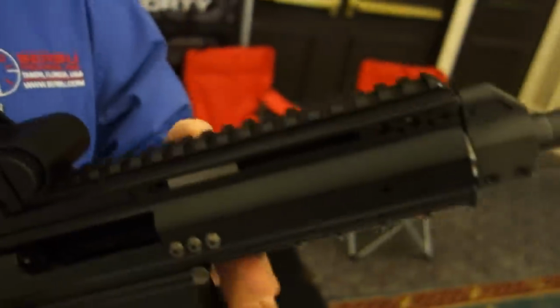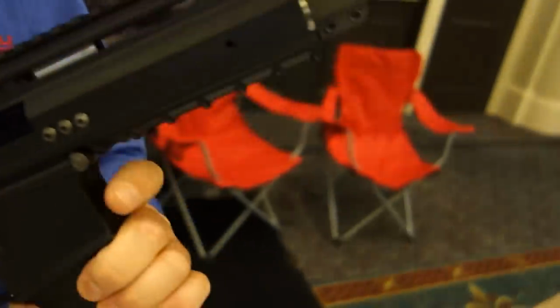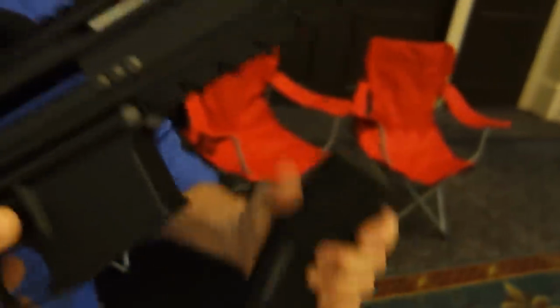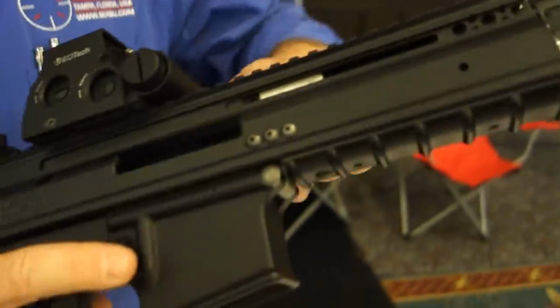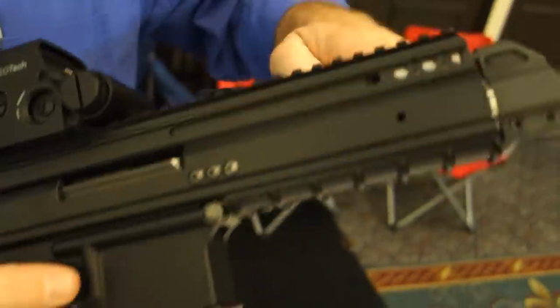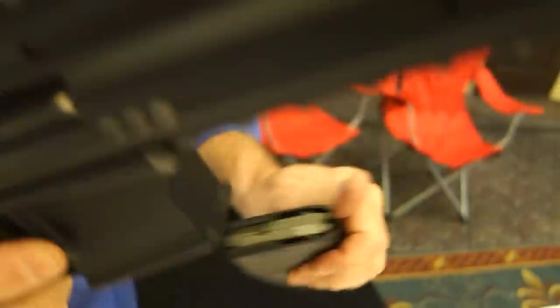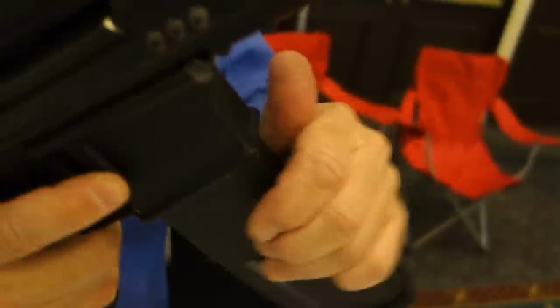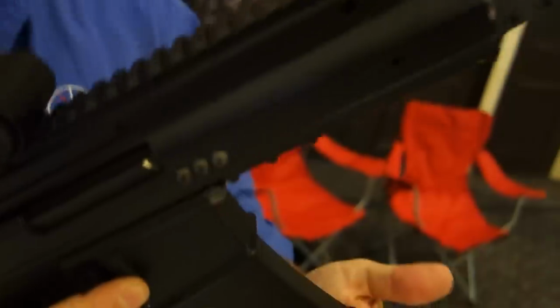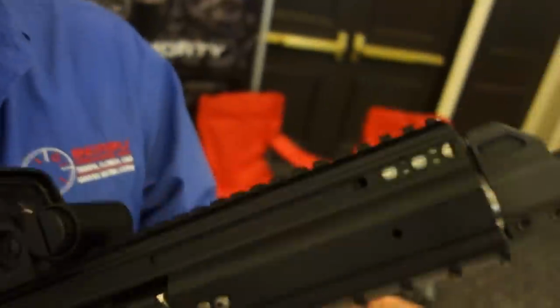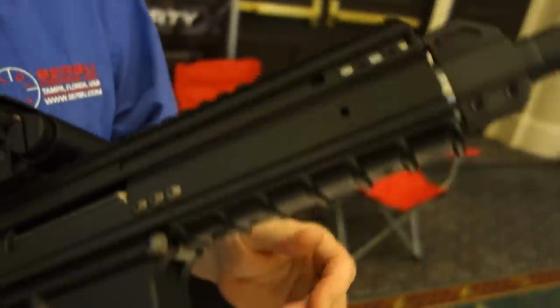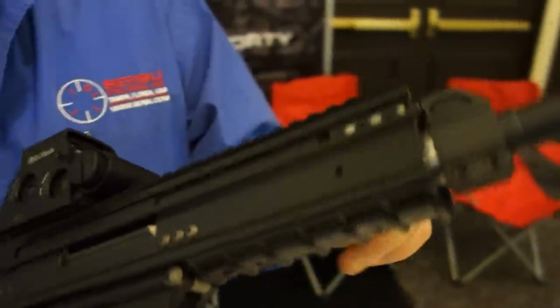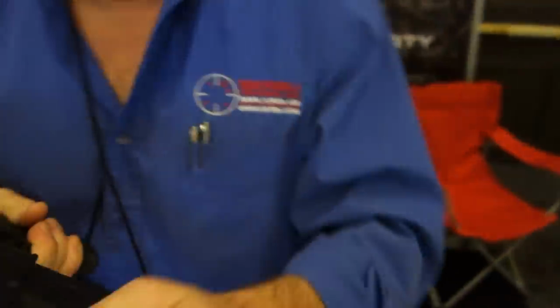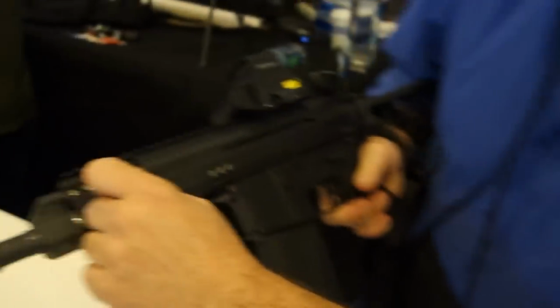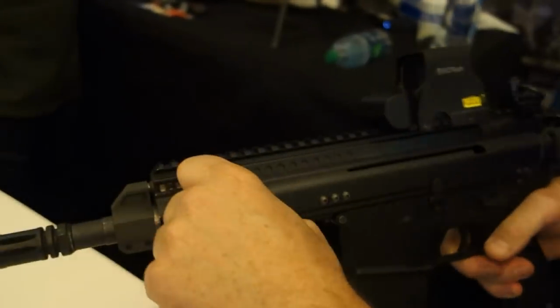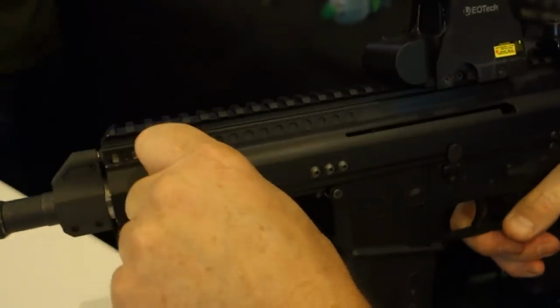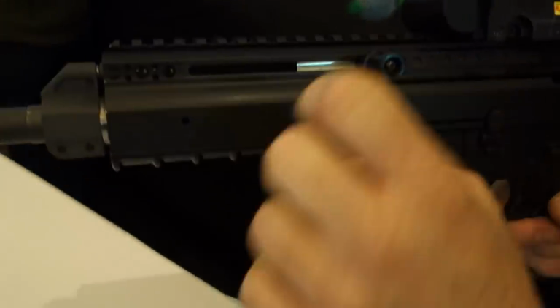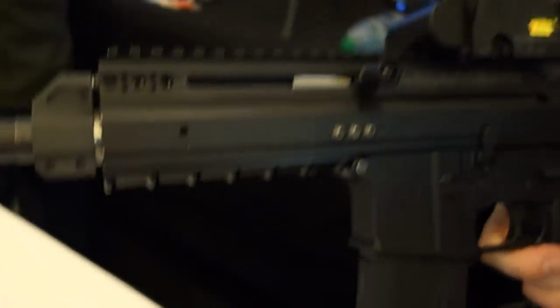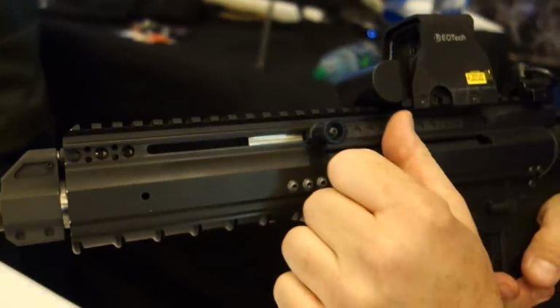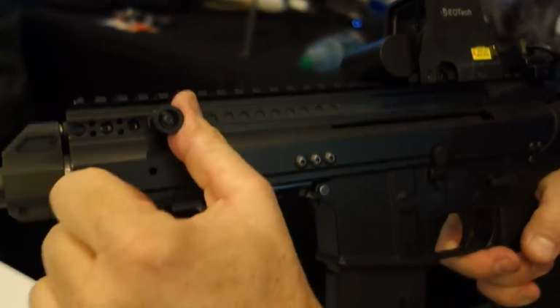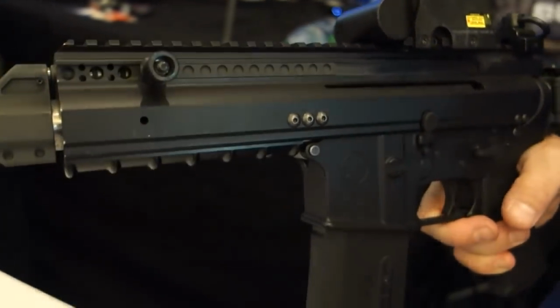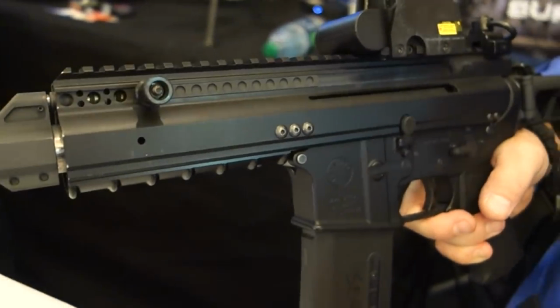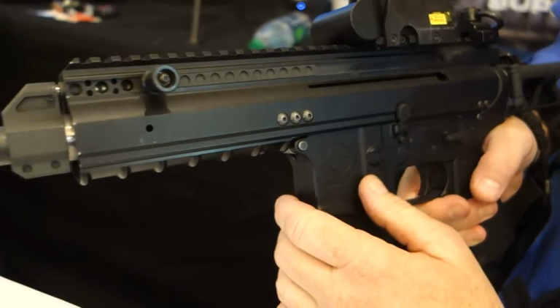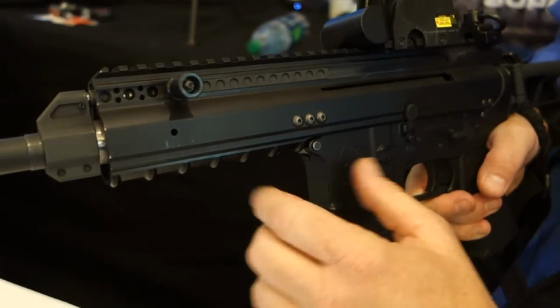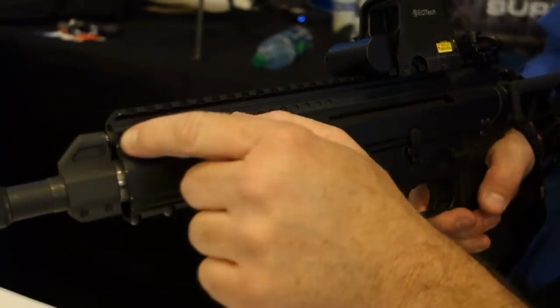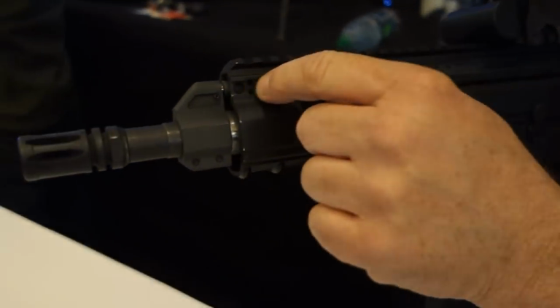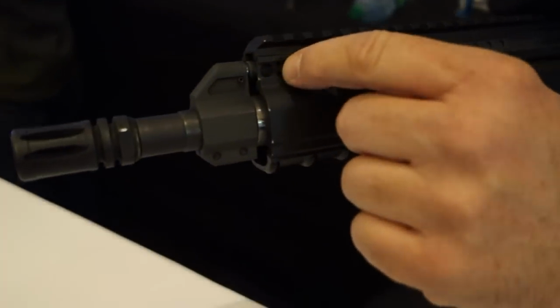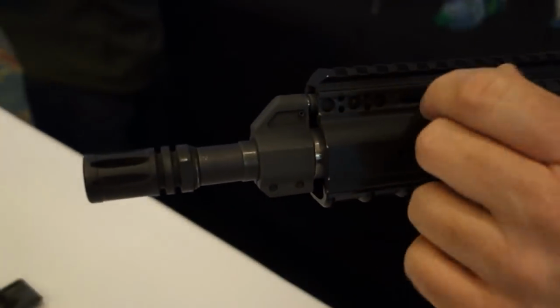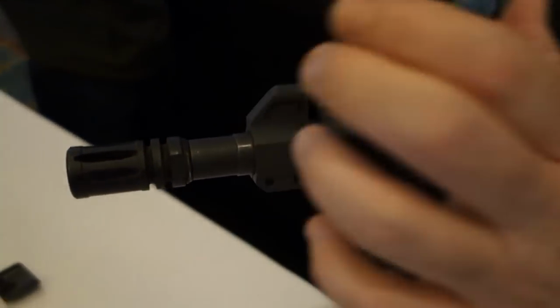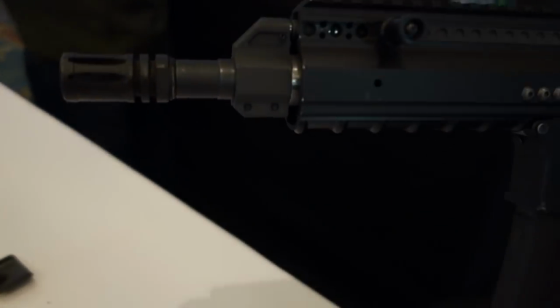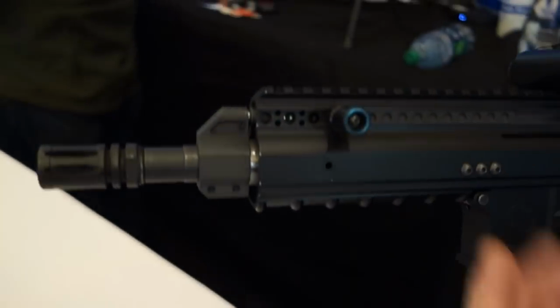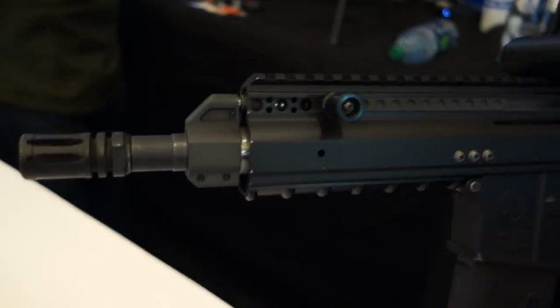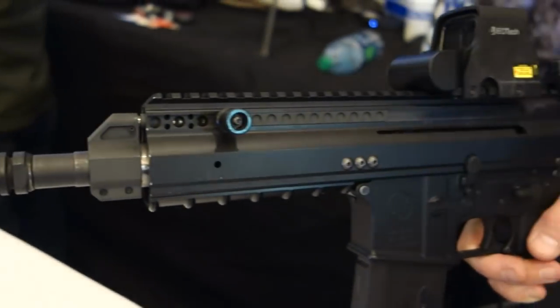So this thing locks back on the last shot, right? Yeah, it's exactly the same function as the normal AR. Let me see the charging handle. Let's see the other side. It's just... non-reciprocating. Right. There's a little piece that goes in there that actually latches a little bit but it stays there anyway.